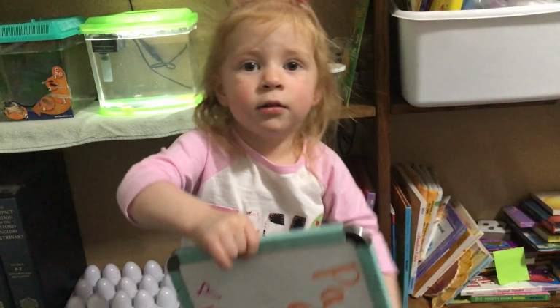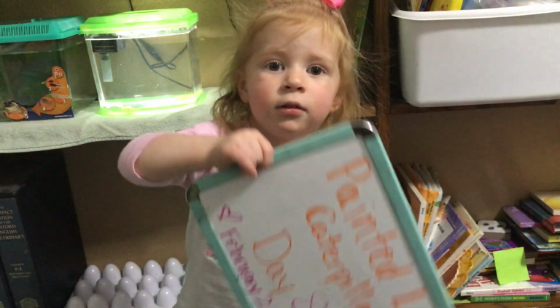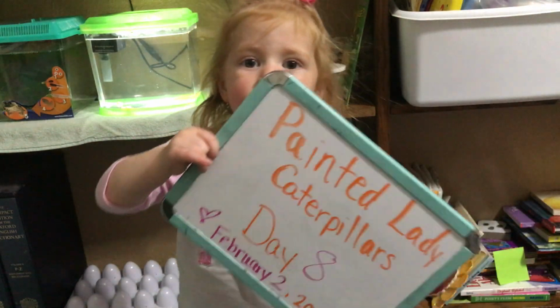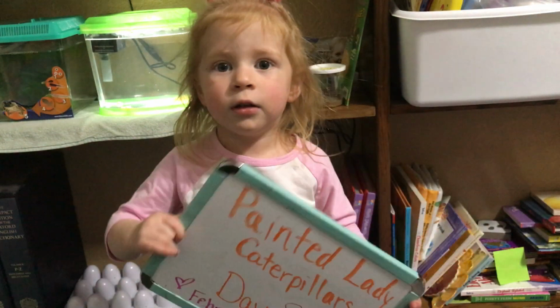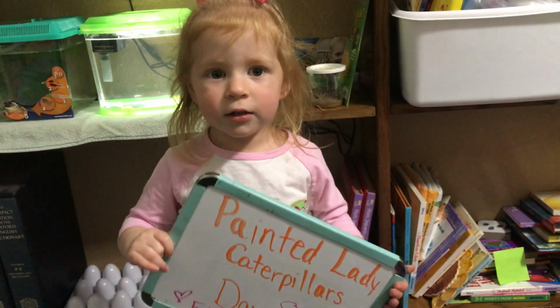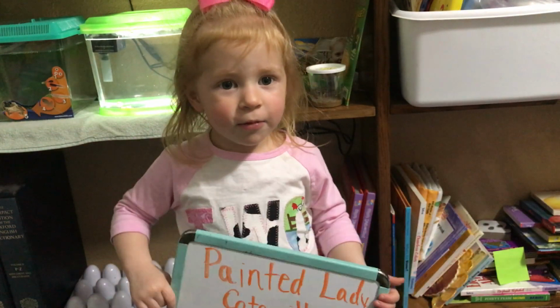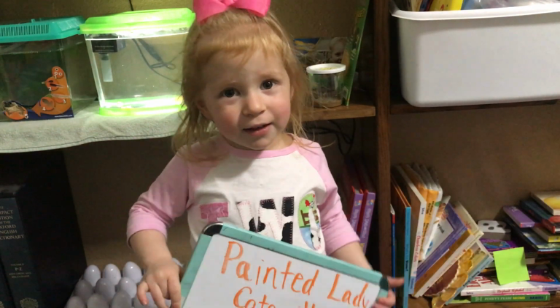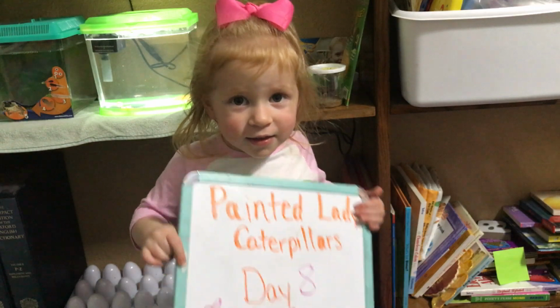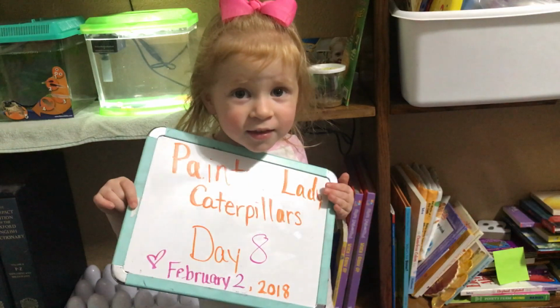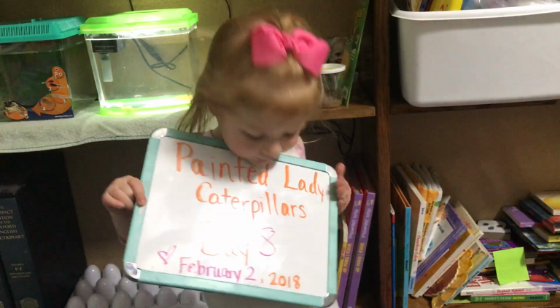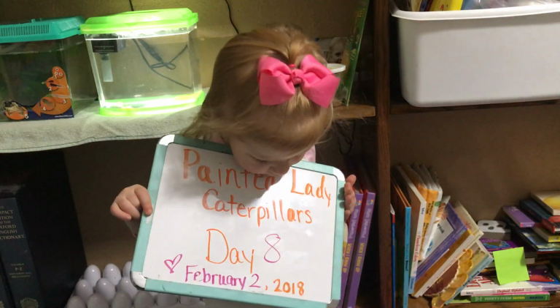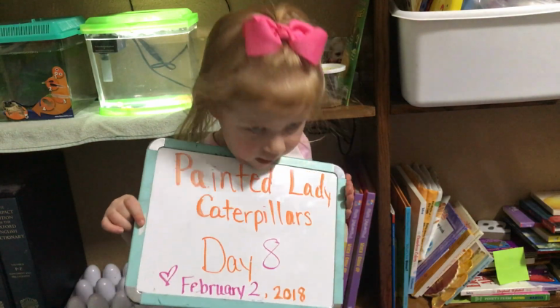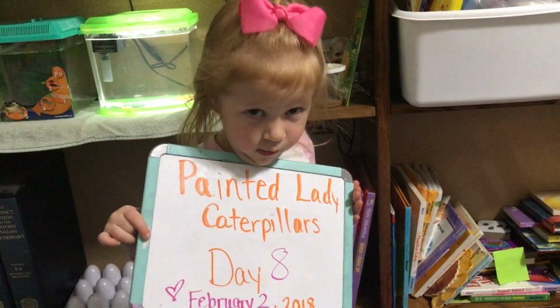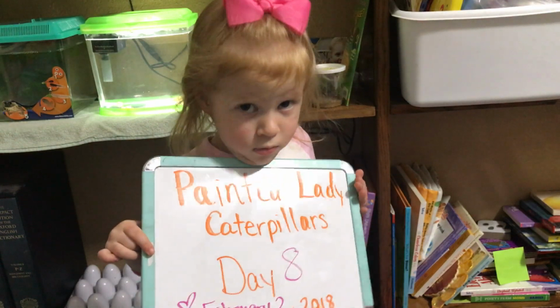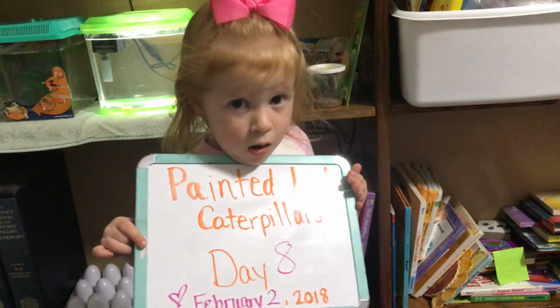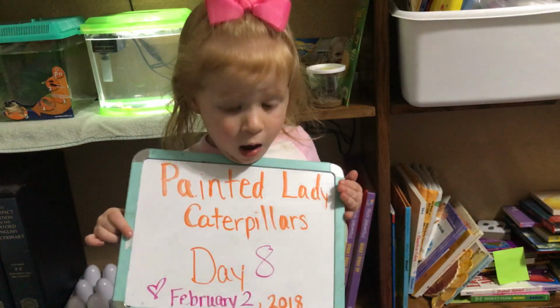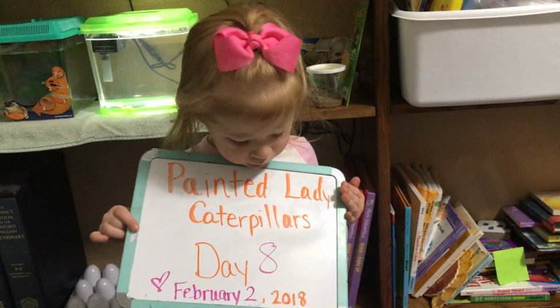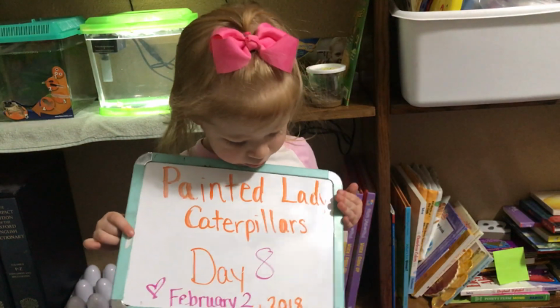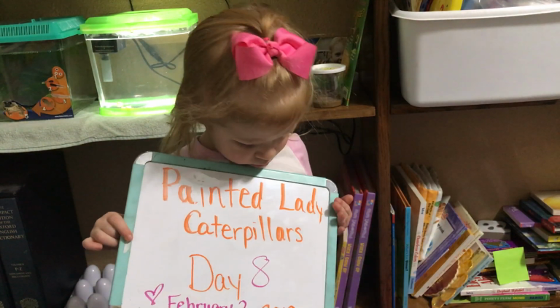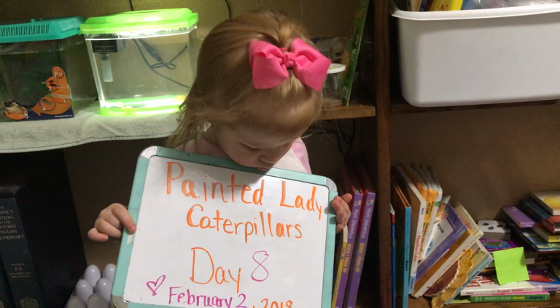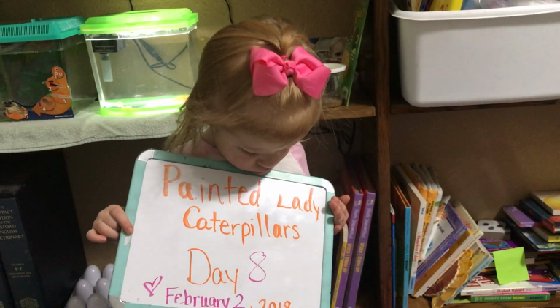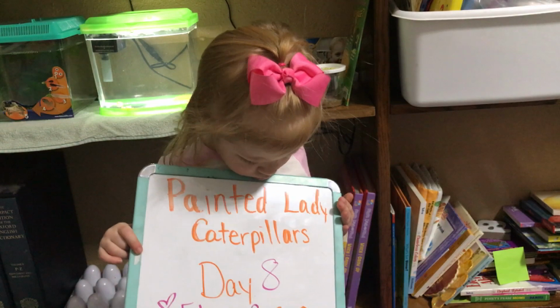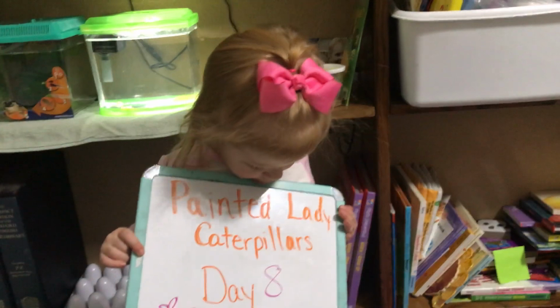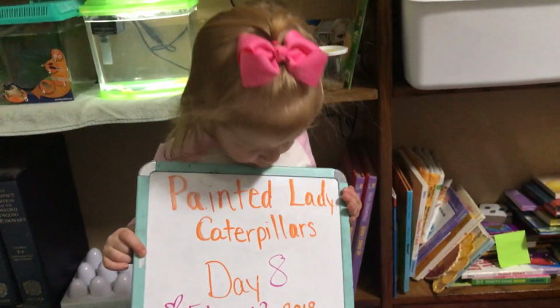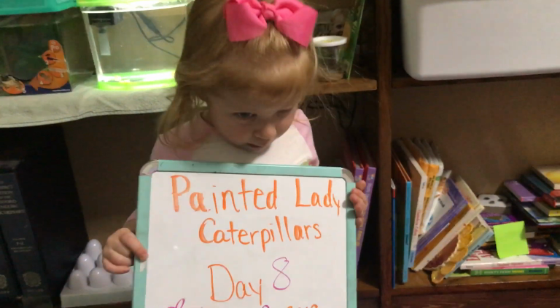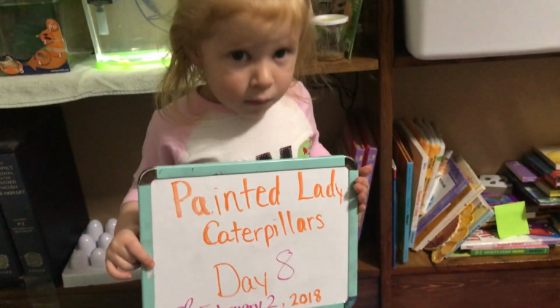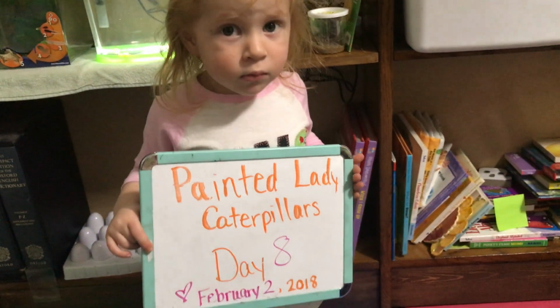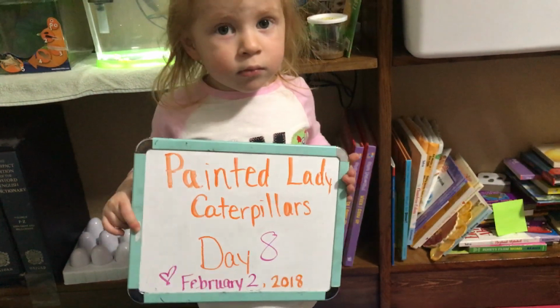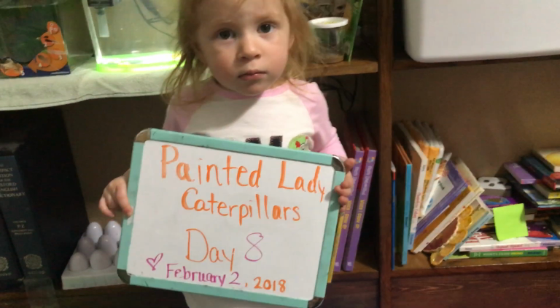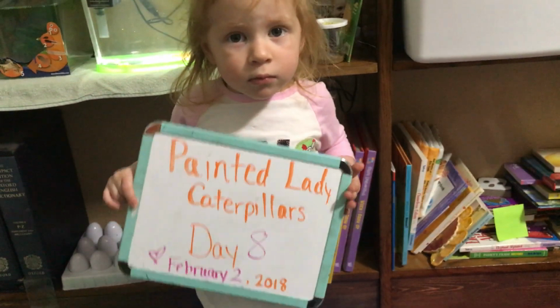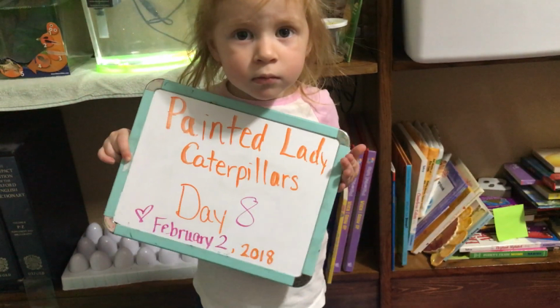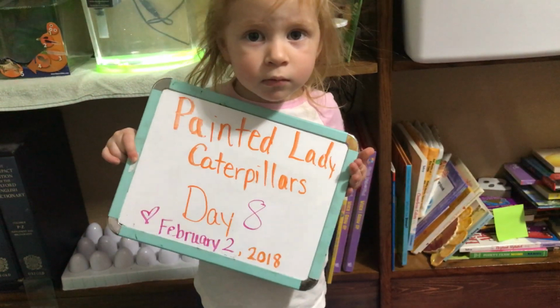Say good morning. Good morning. We are on day eight of our Painted Lady Caterpillar experiment. Here's Jaycee to show us our Painted Lady Caterpillars.